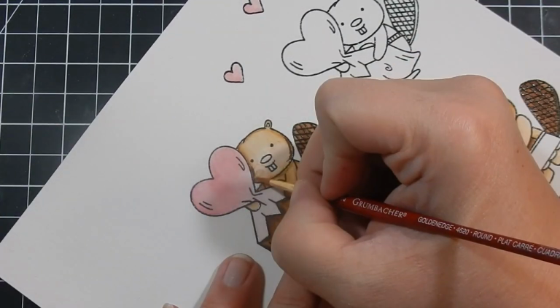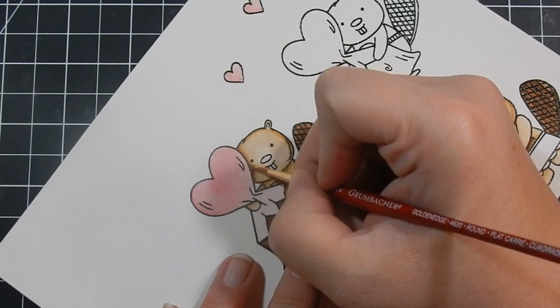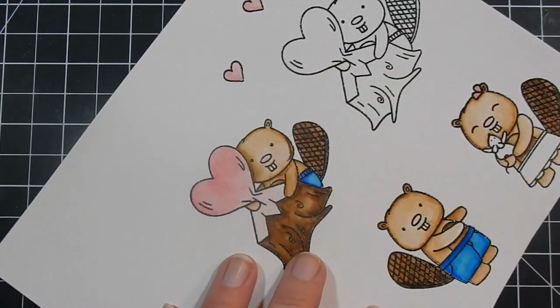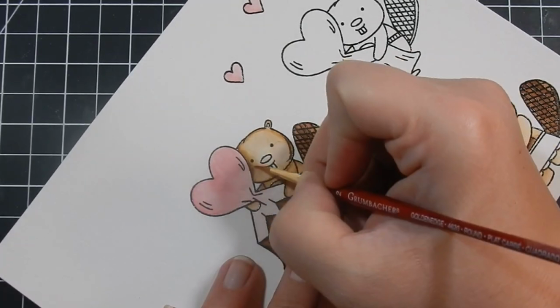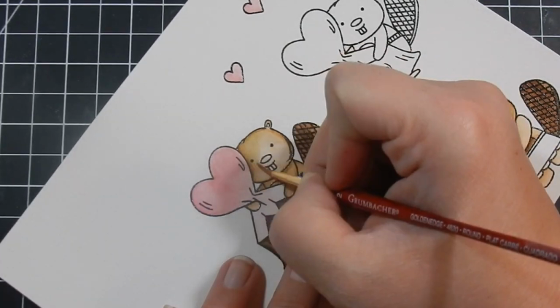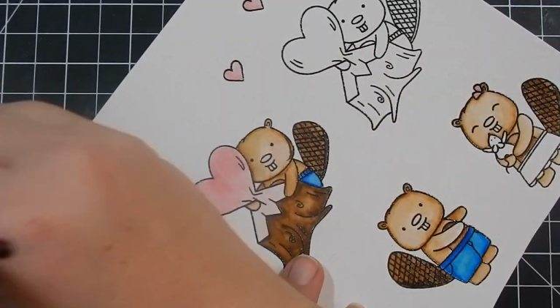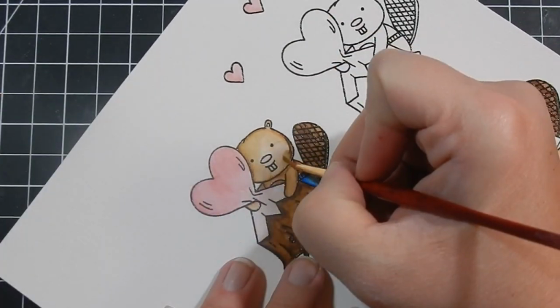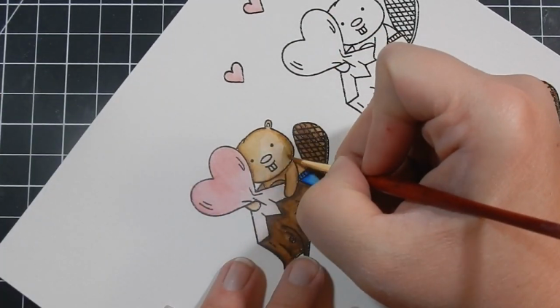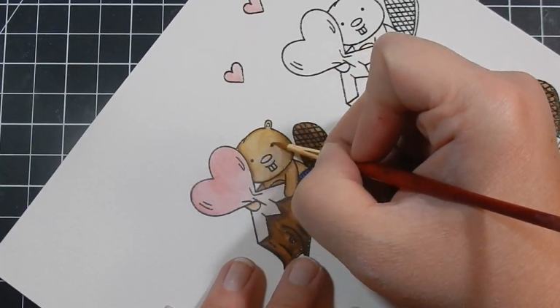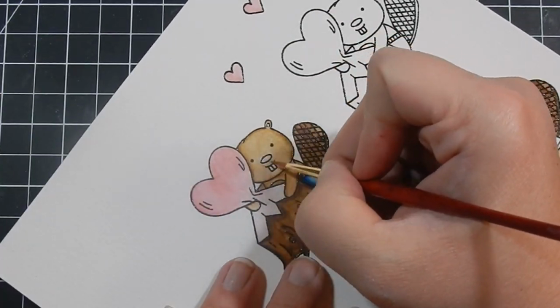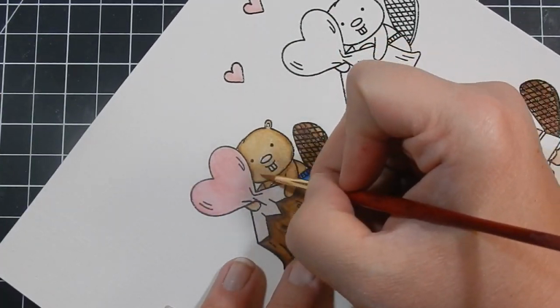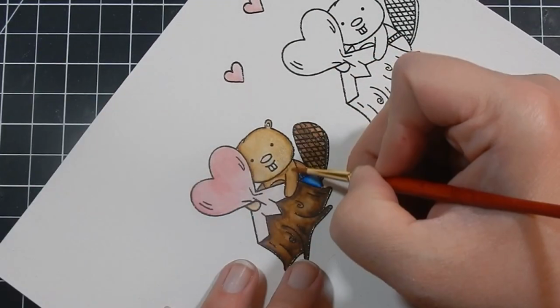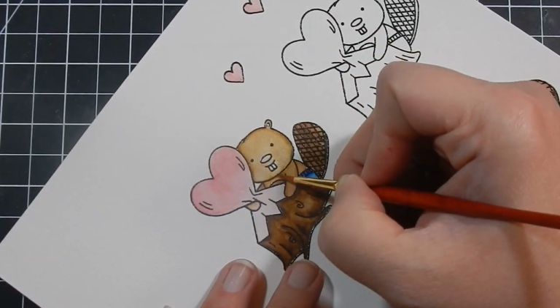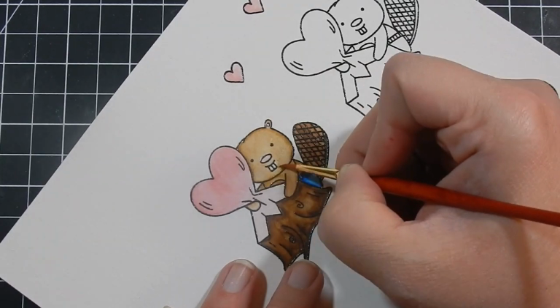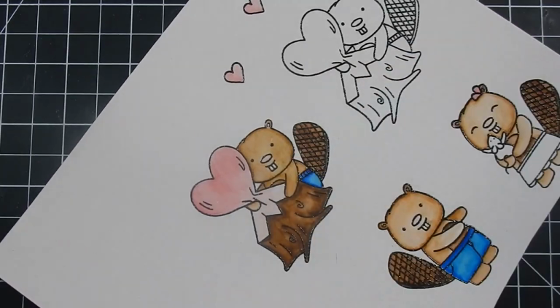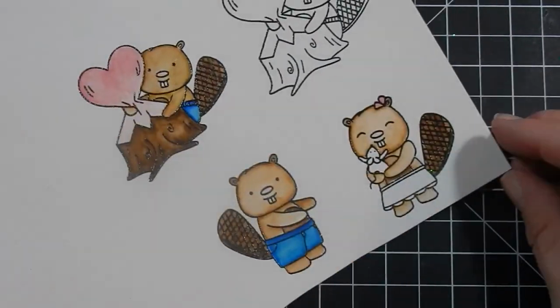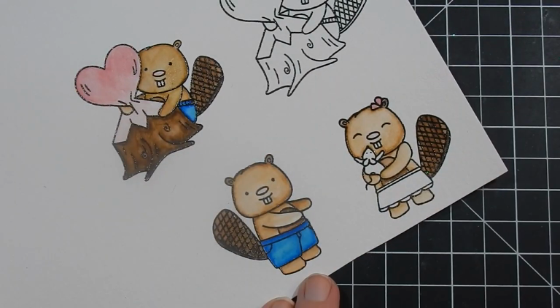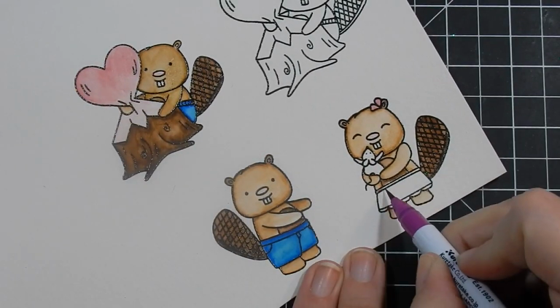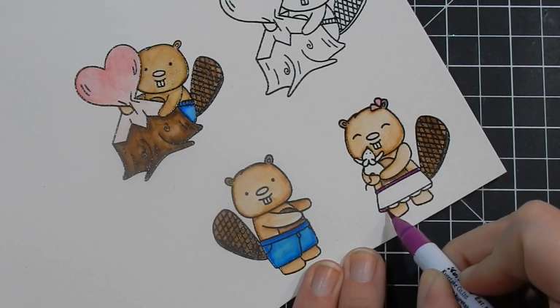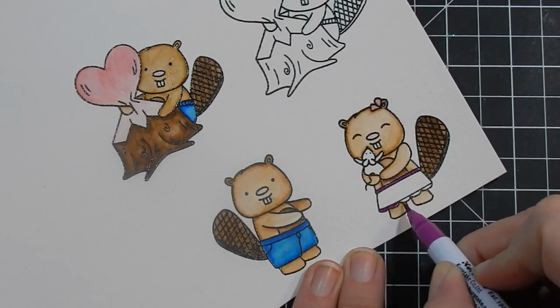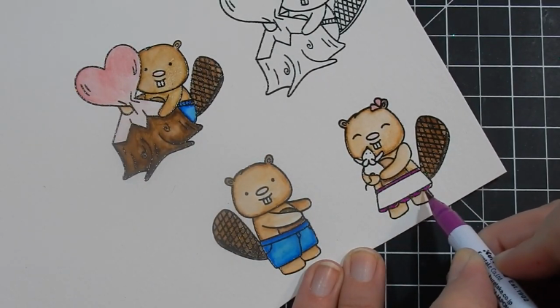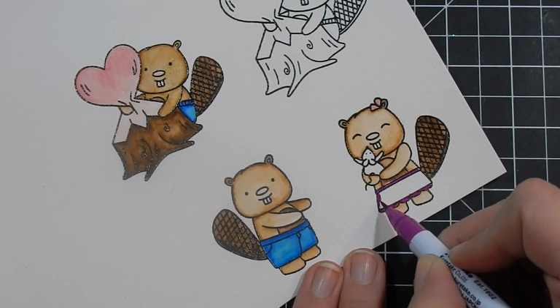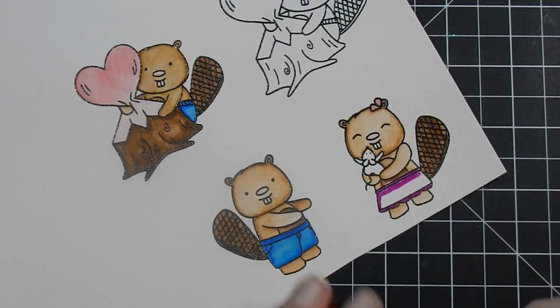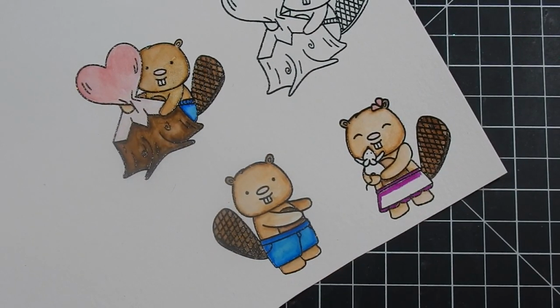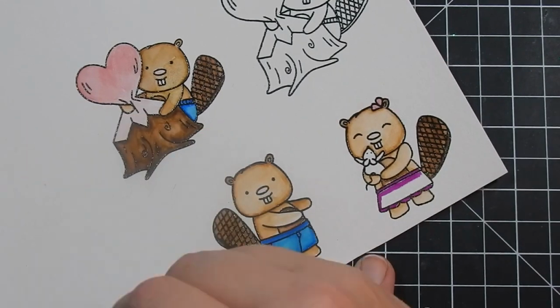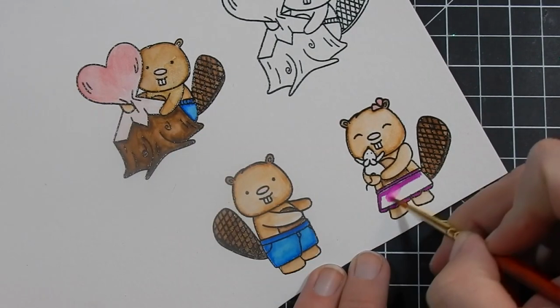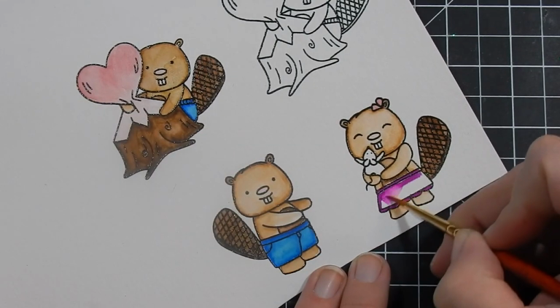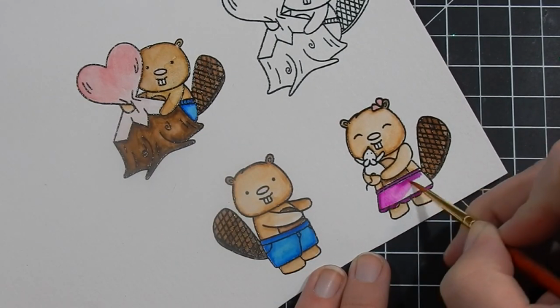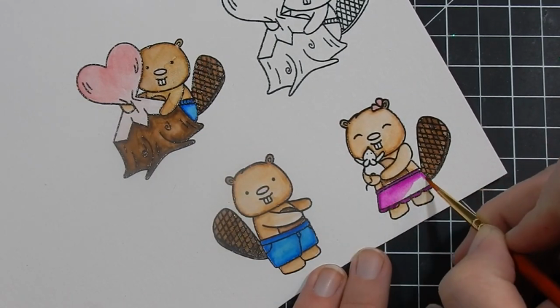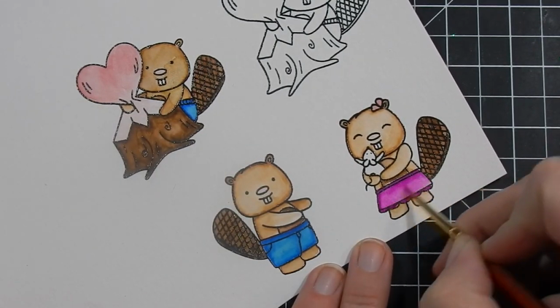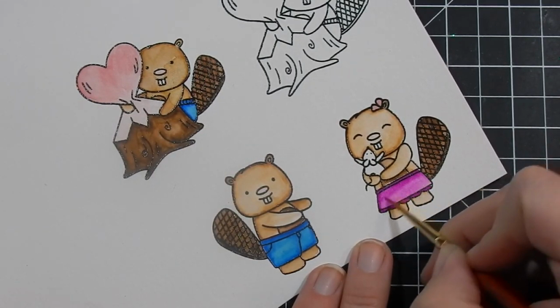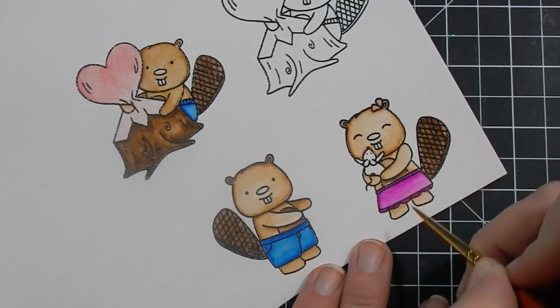I added some pink cheeks to this little beaver and the pink ran, so here I'm just going over it to kind of fix up the little error I made. You can't really notice it on video, but in person you could definitely tell.